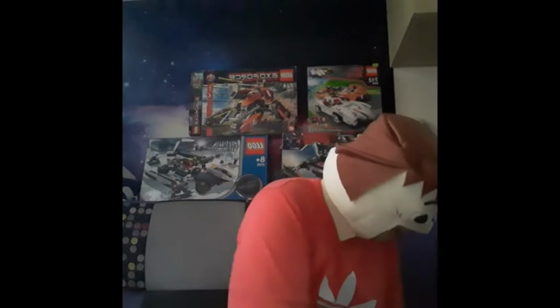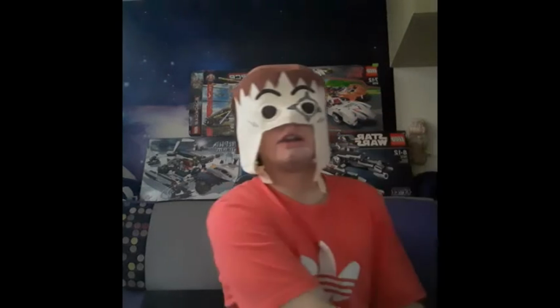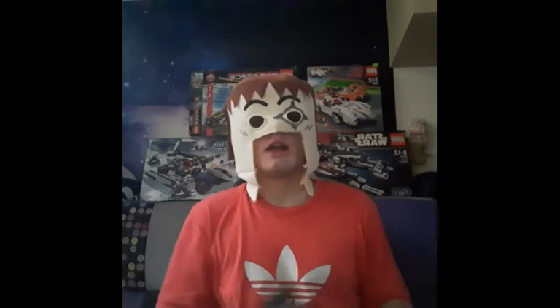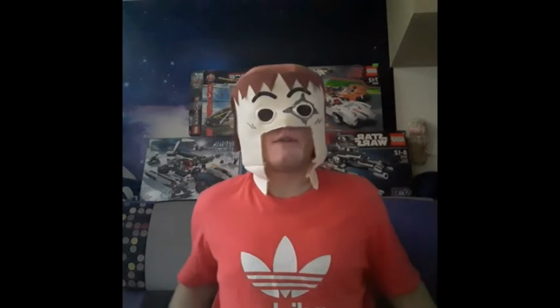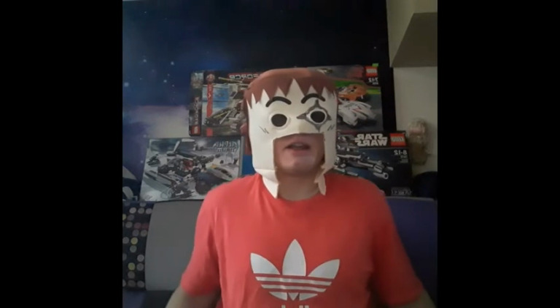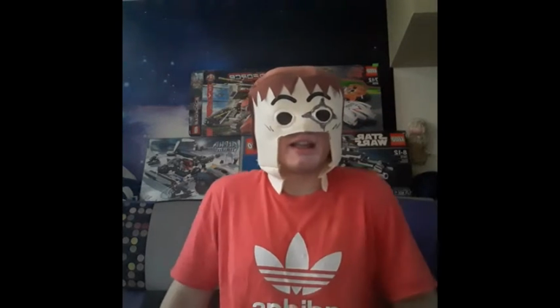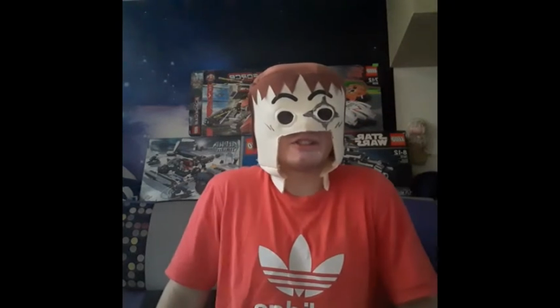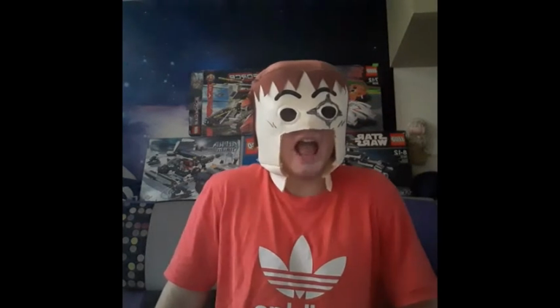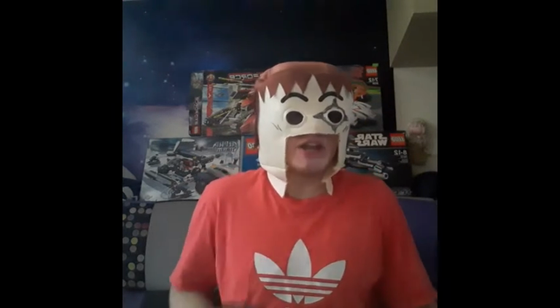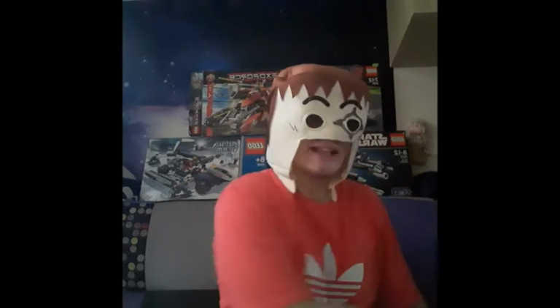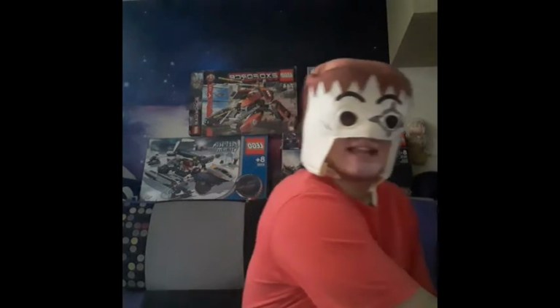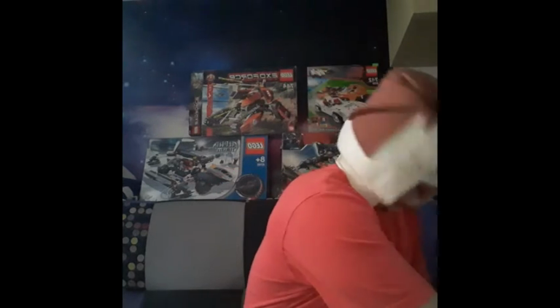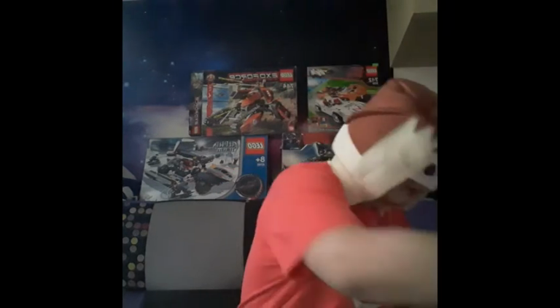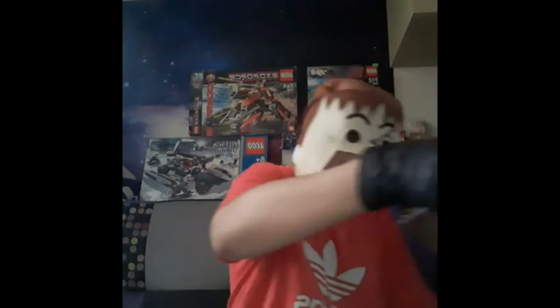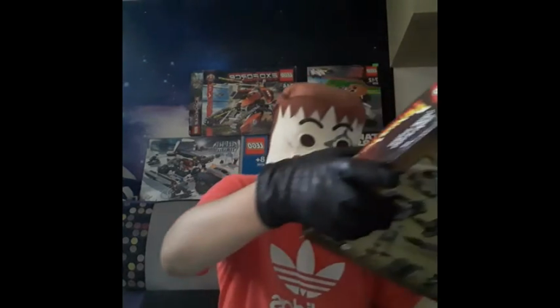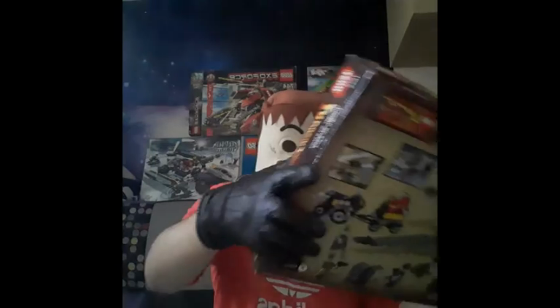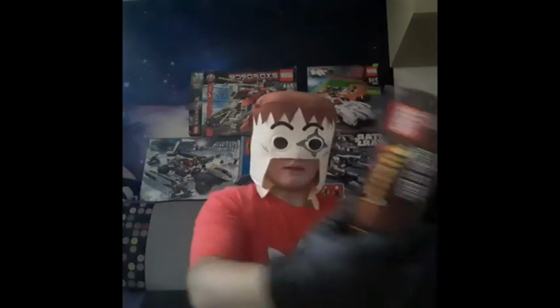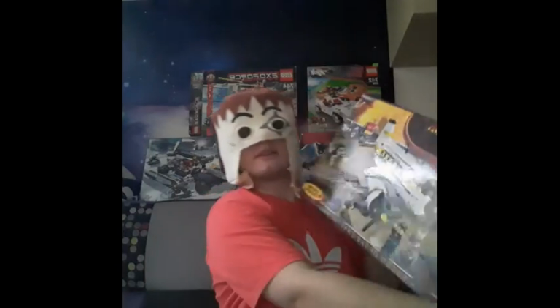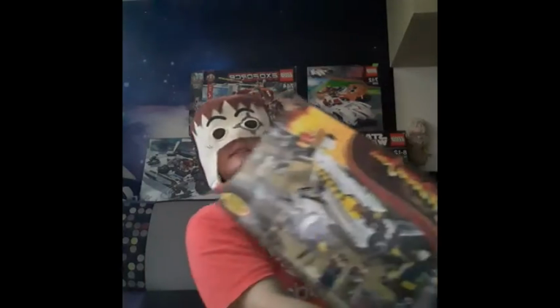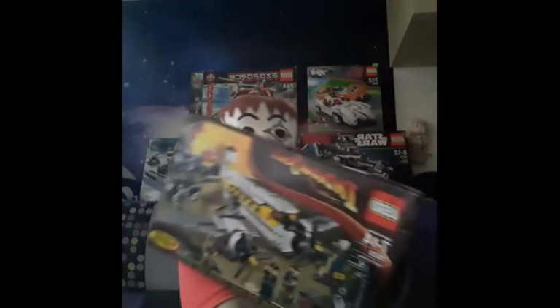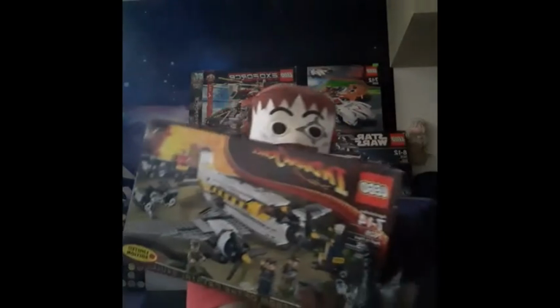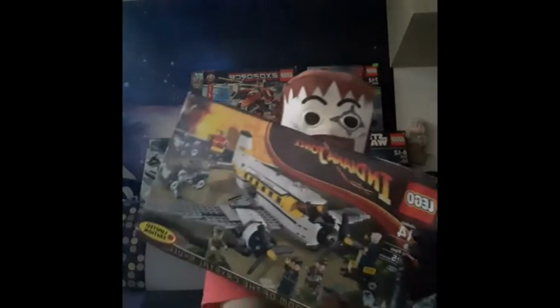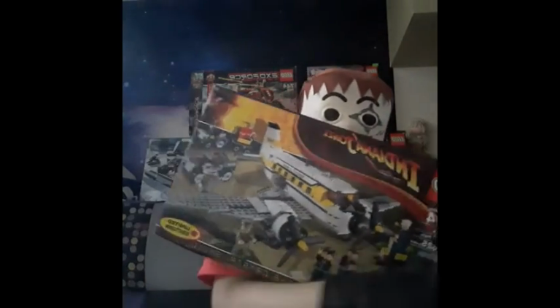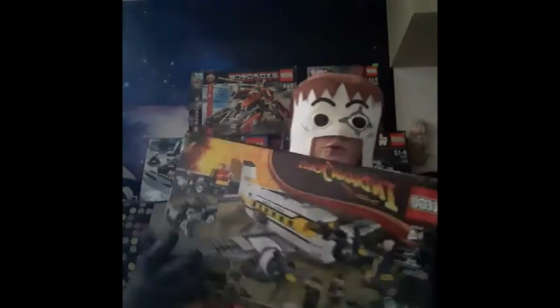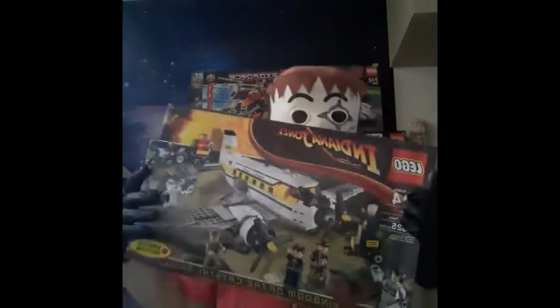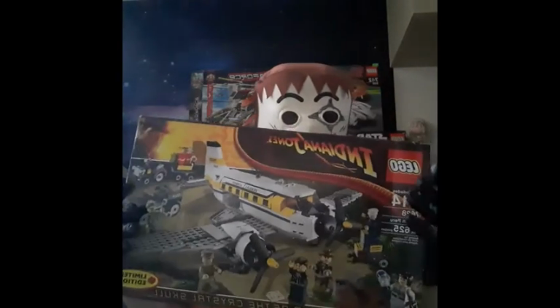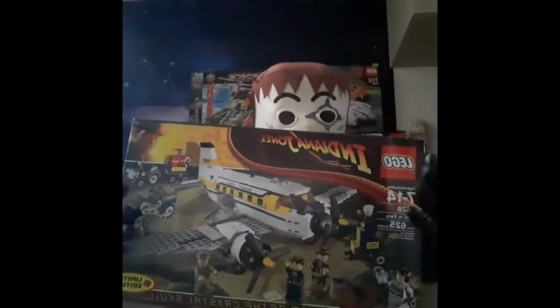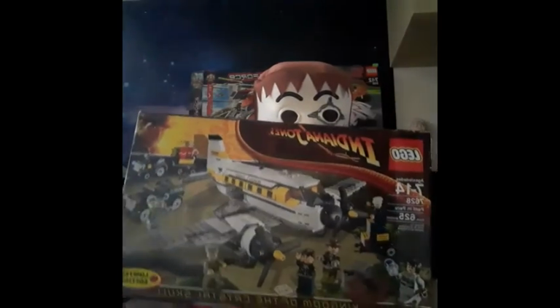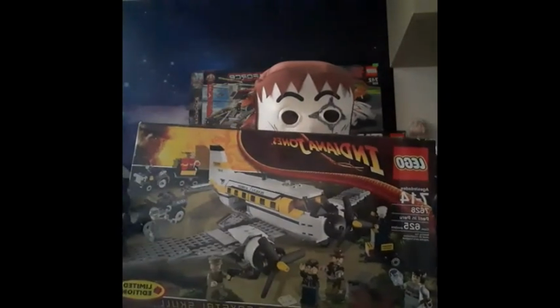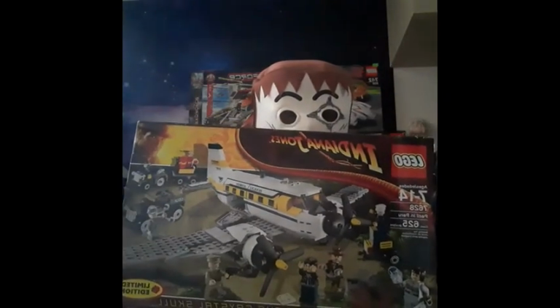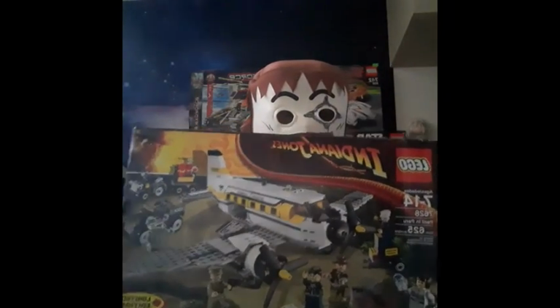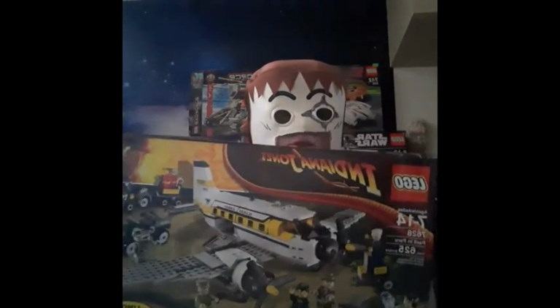Hello everyone, and today I want to review set 7628 from the LEGO Indiana Jones series, back in 2008.